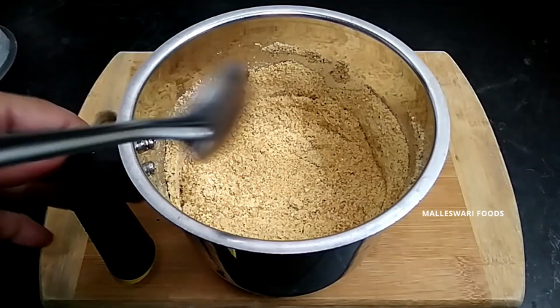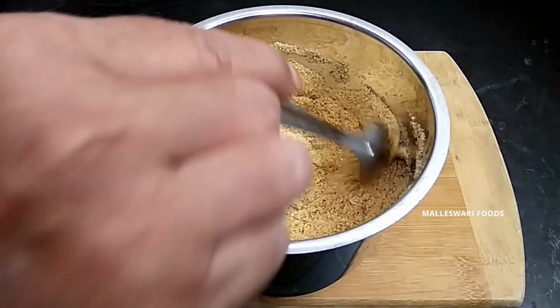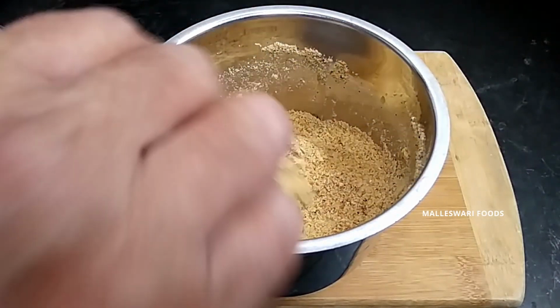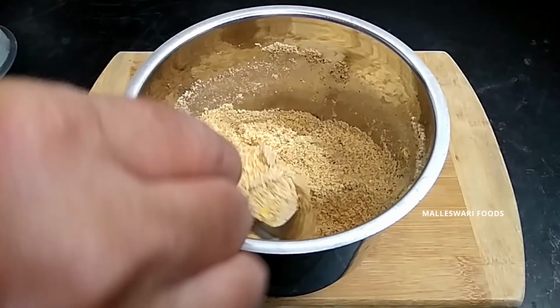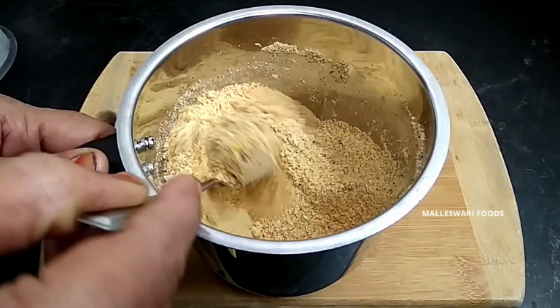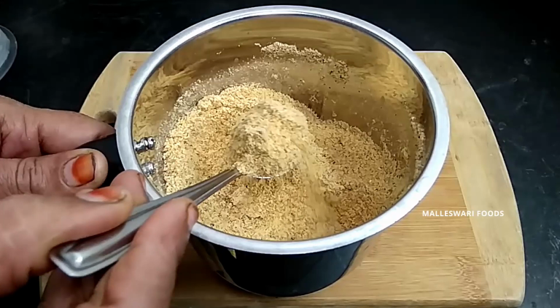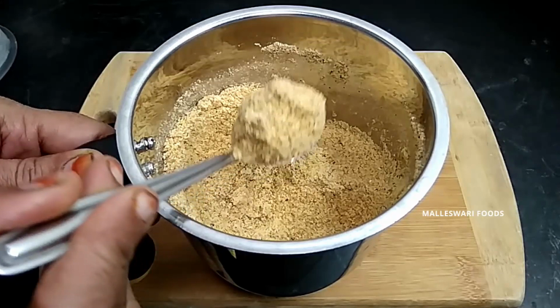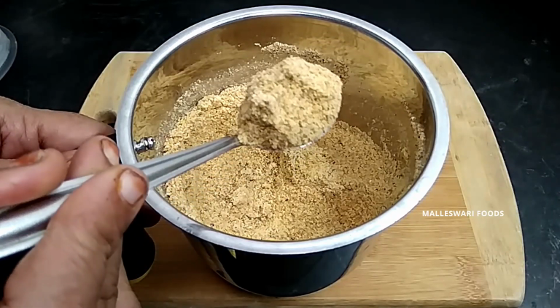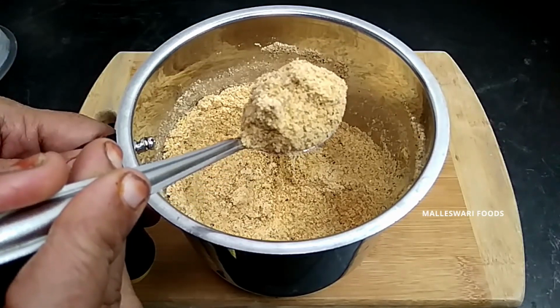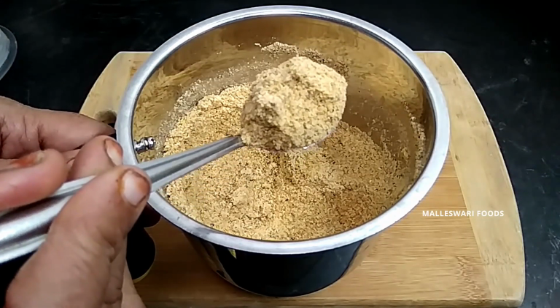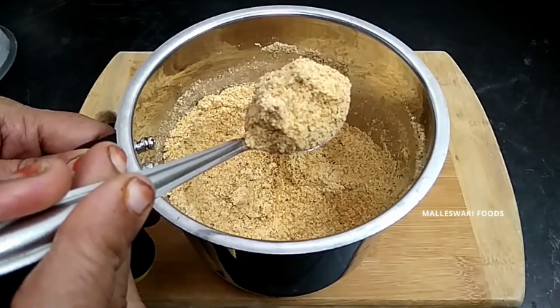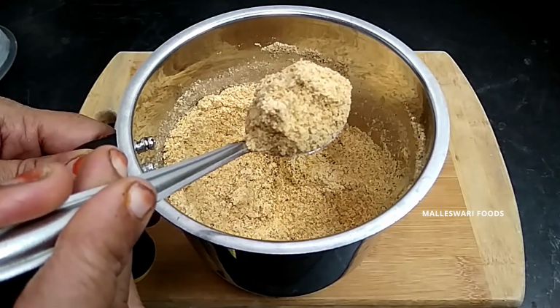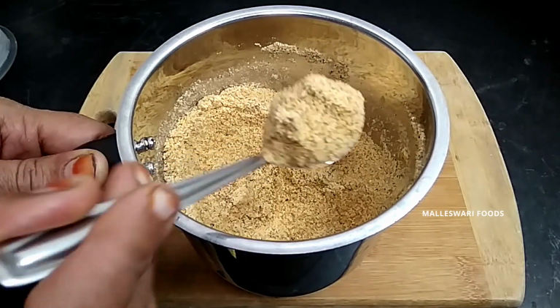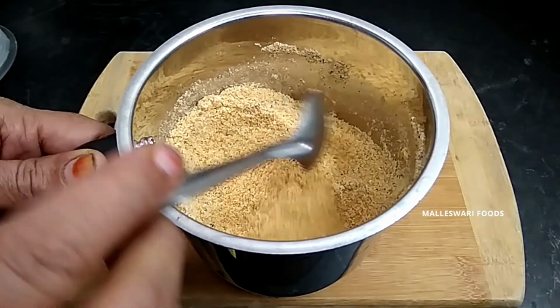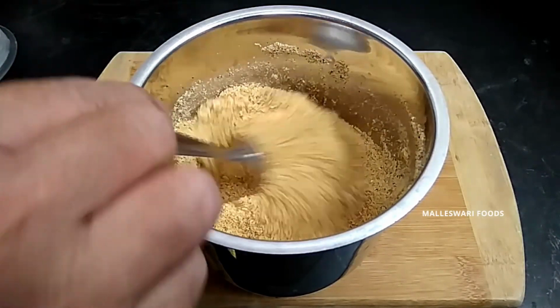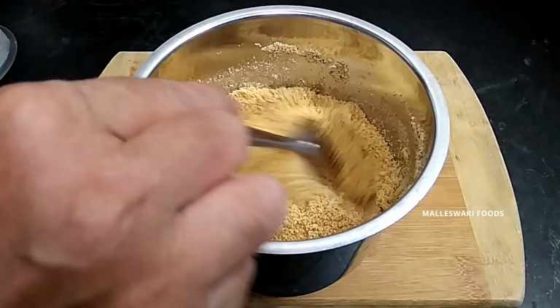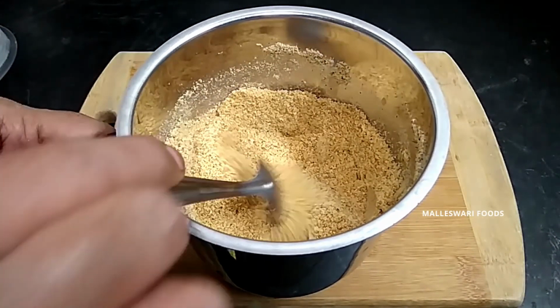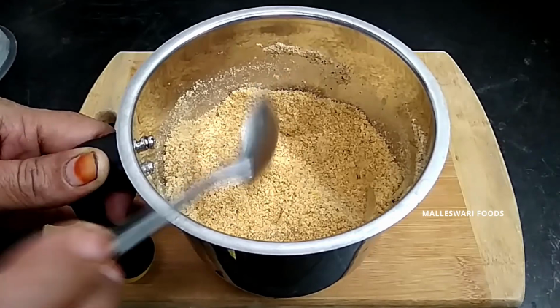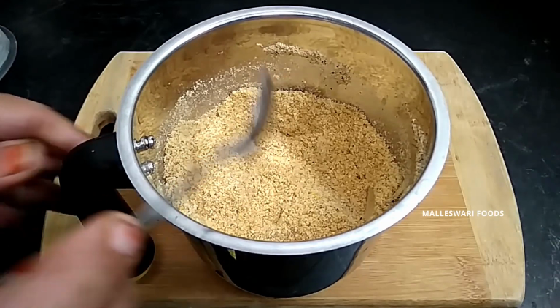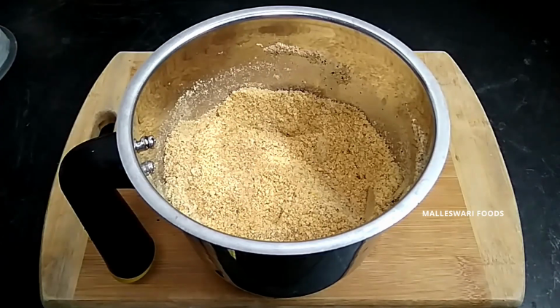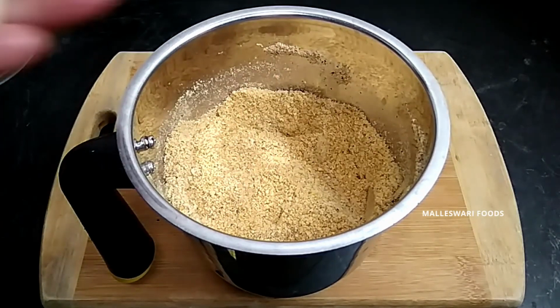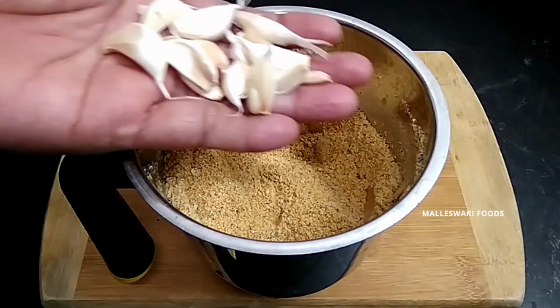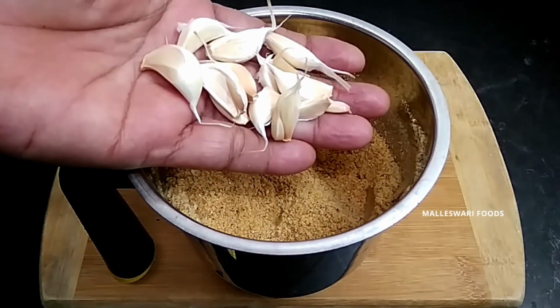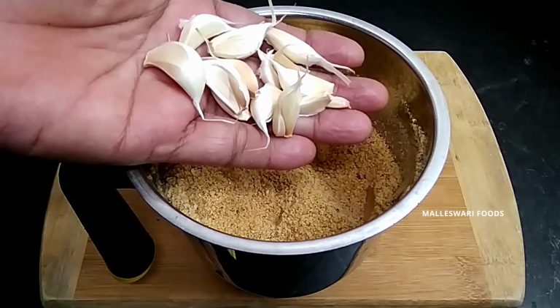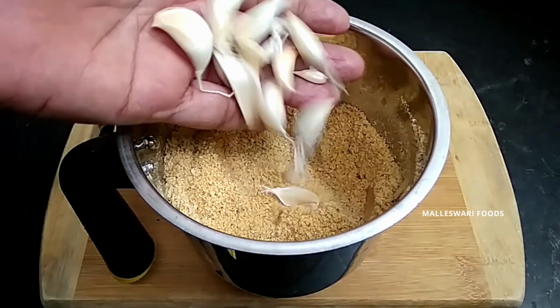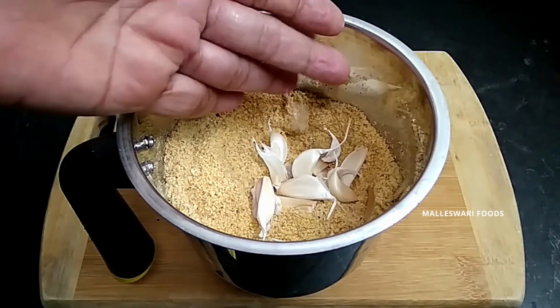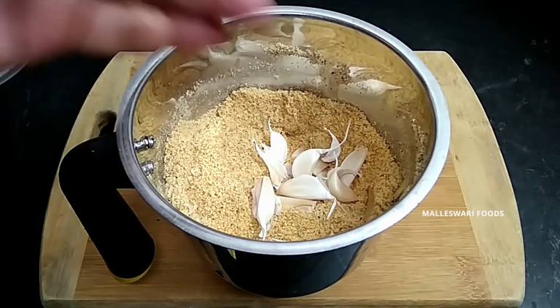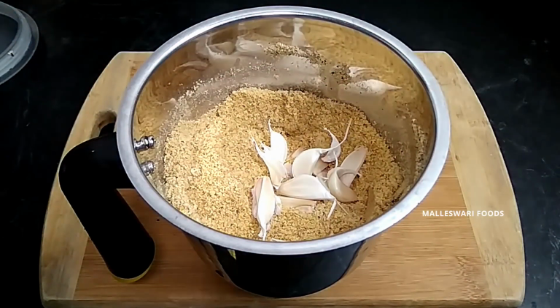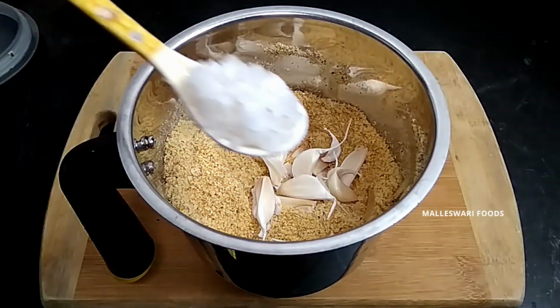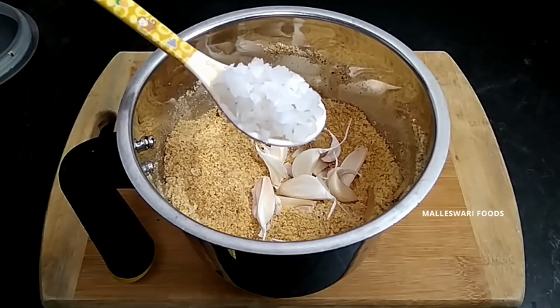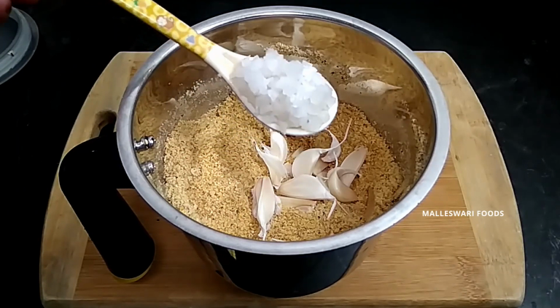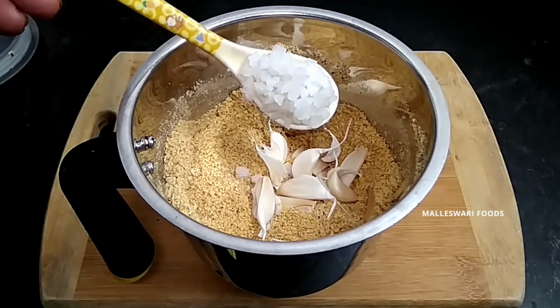We will cook the pan. Mix it in a spoon. Add 1 spoon of garlic paste.